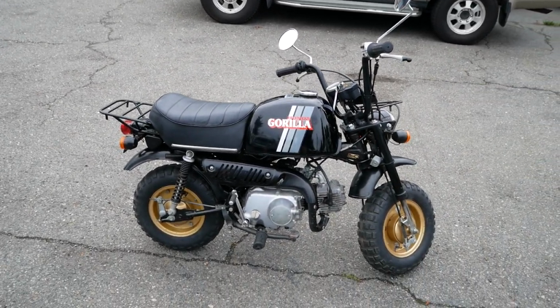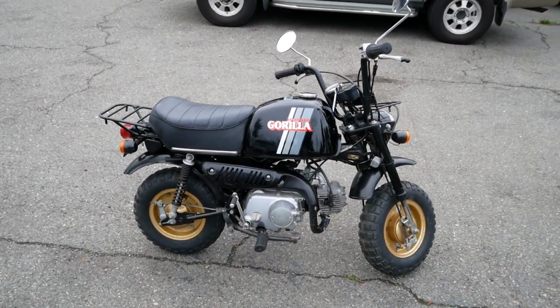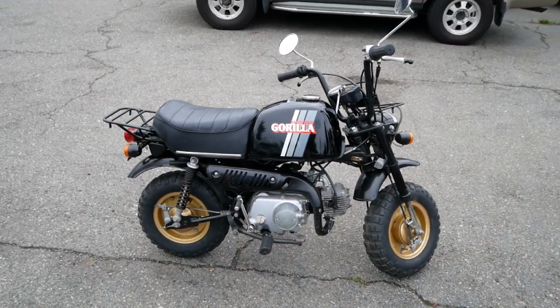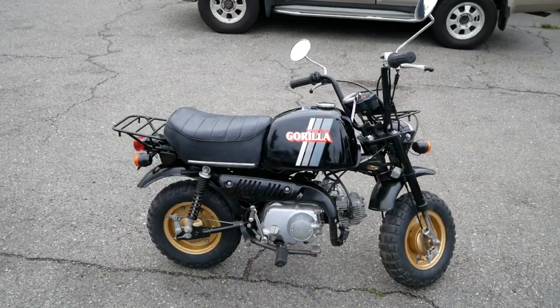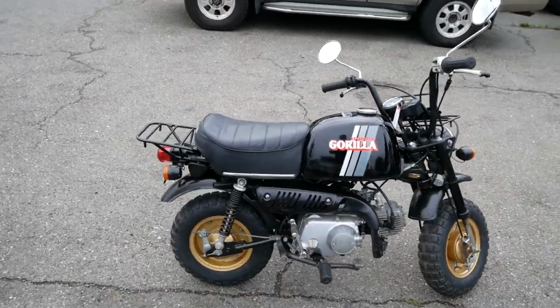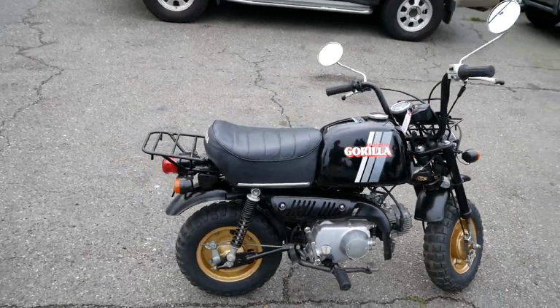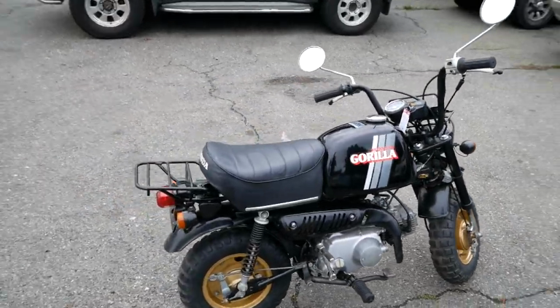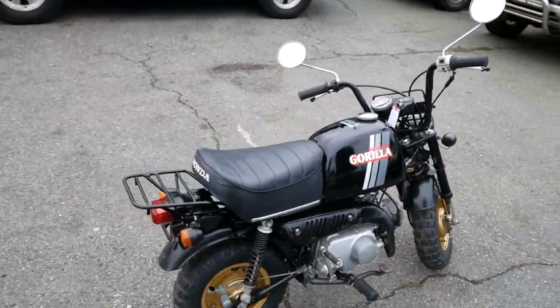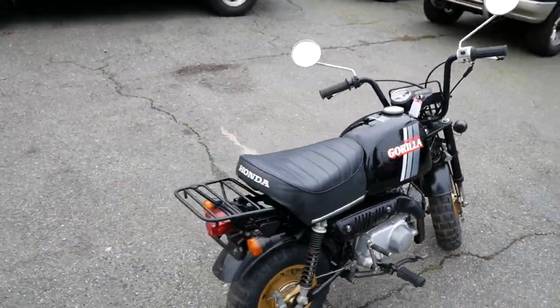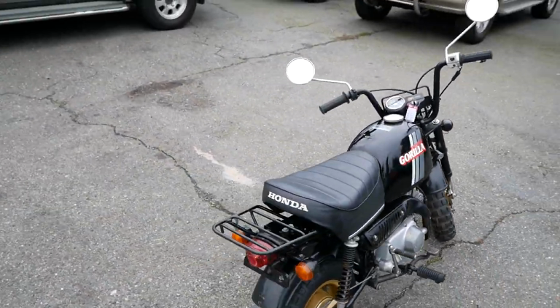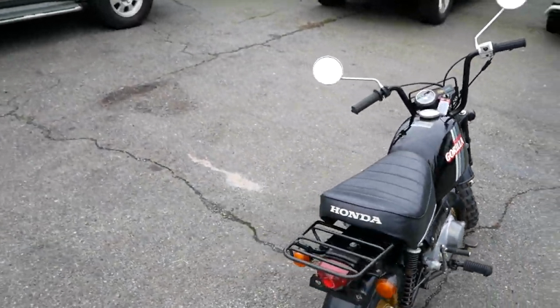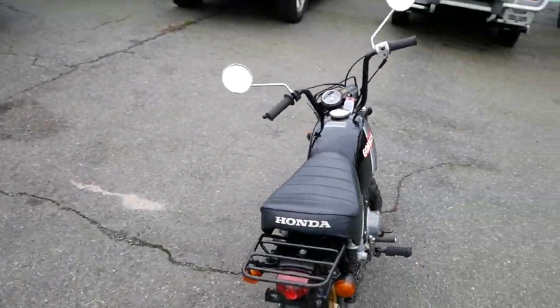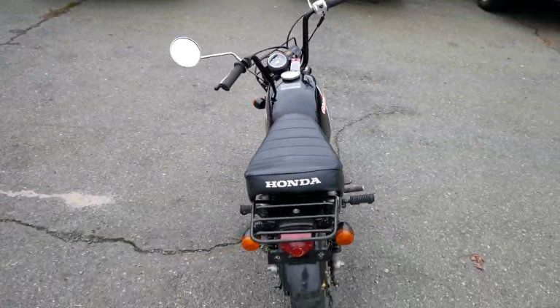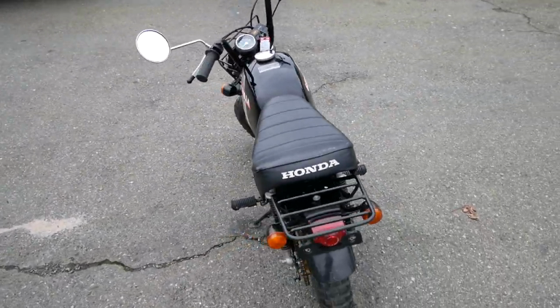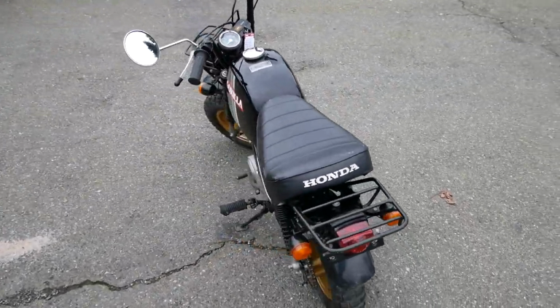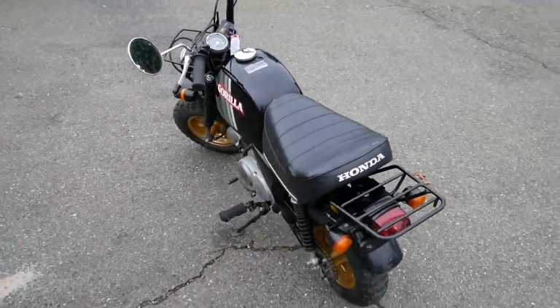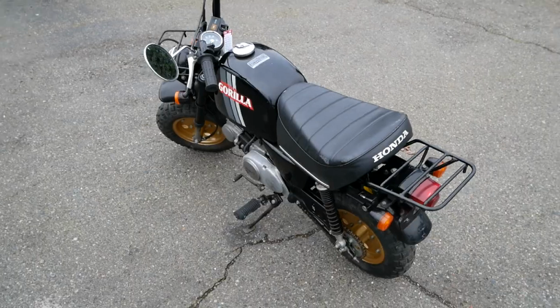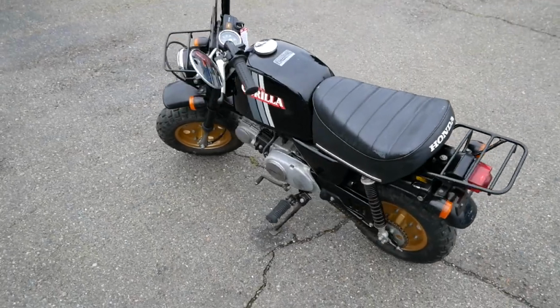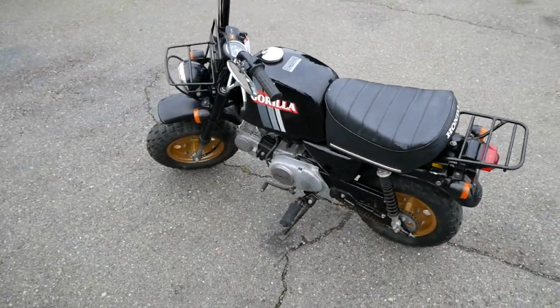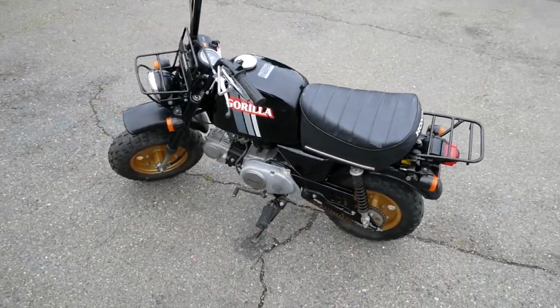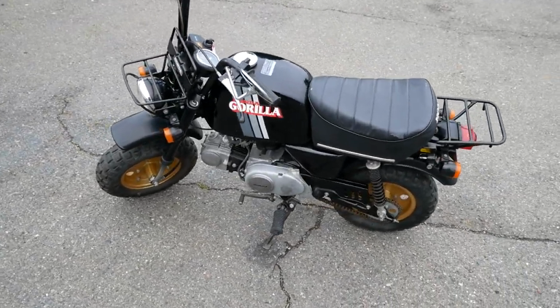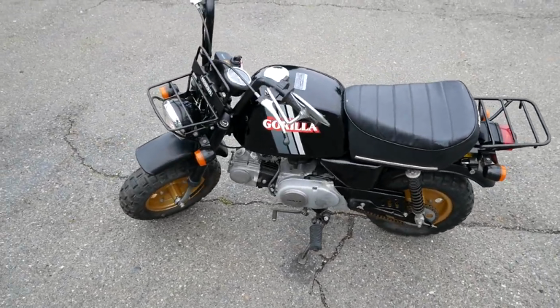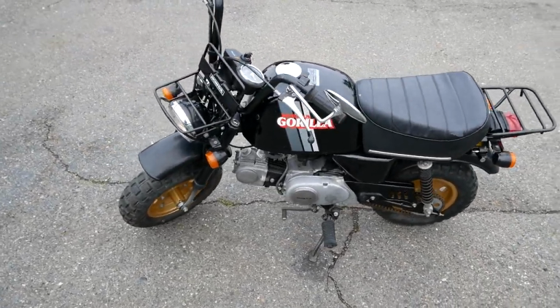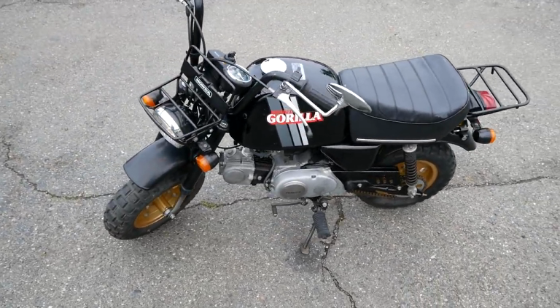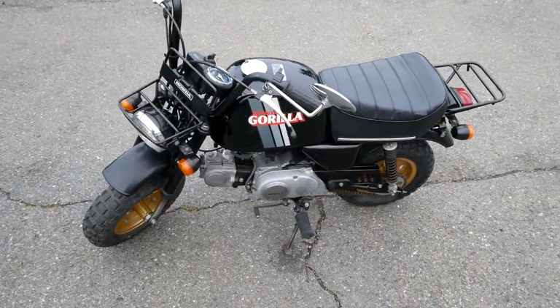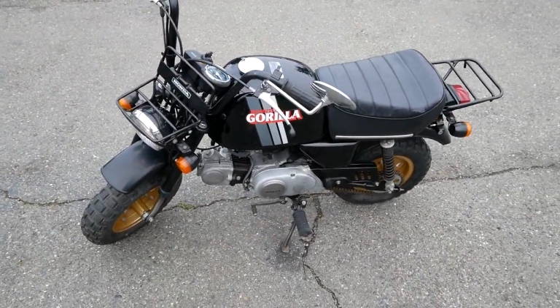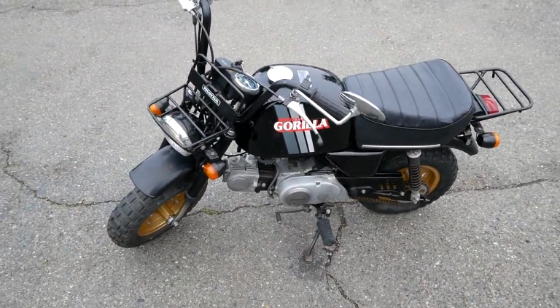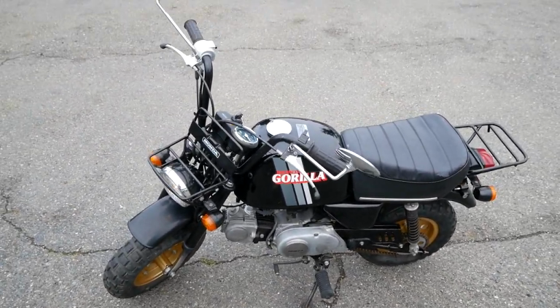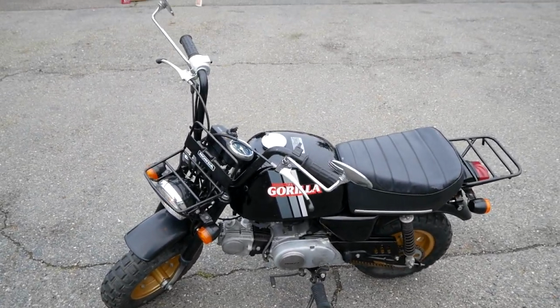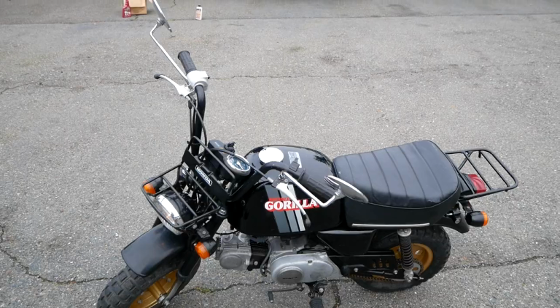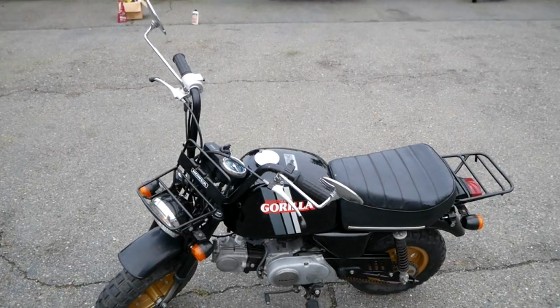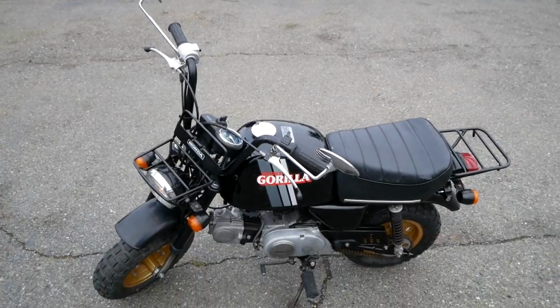These models are fairly sought after here in the US and especially over in Japan. You don't see many of these around here because they were never even imported to the US for sale when they were new.